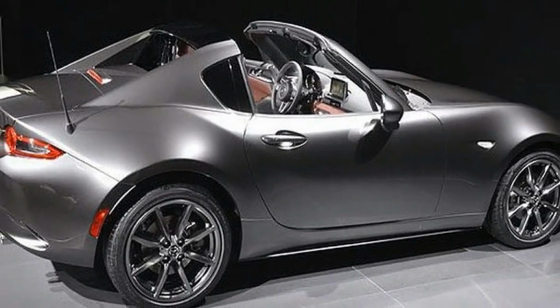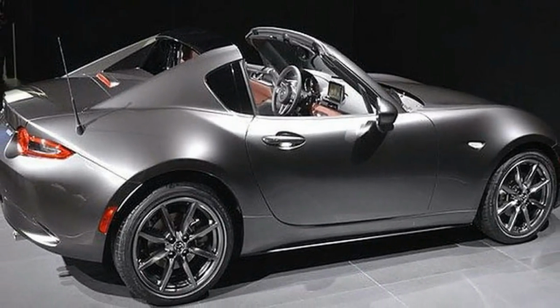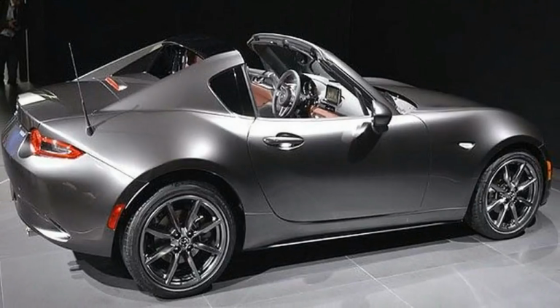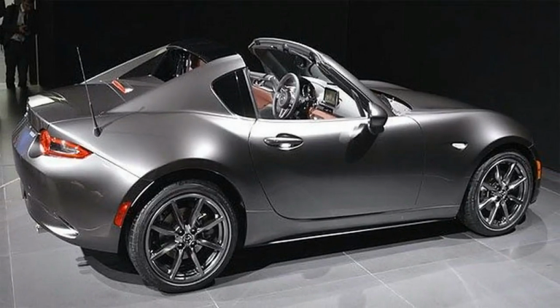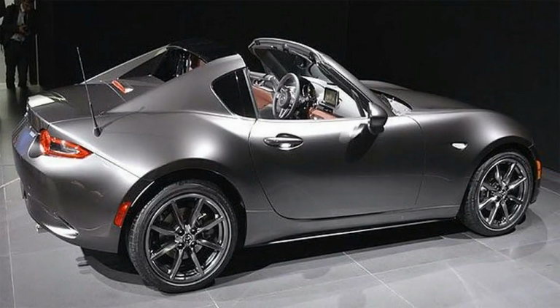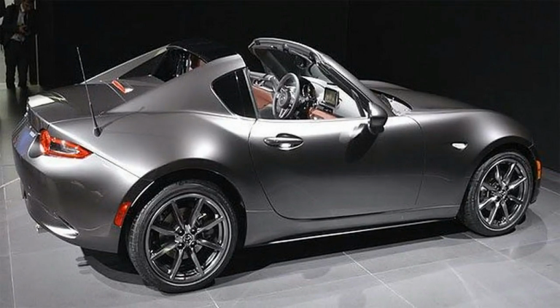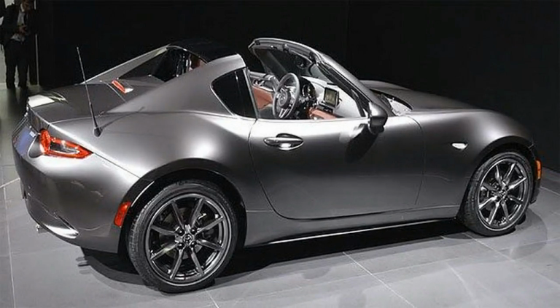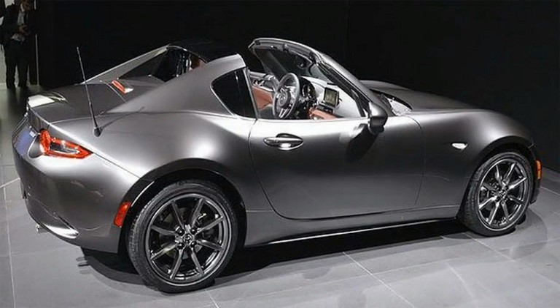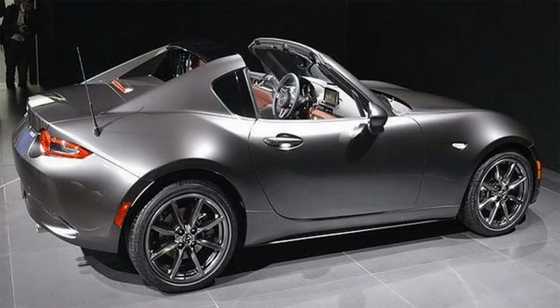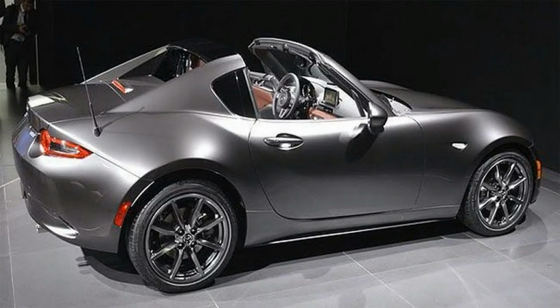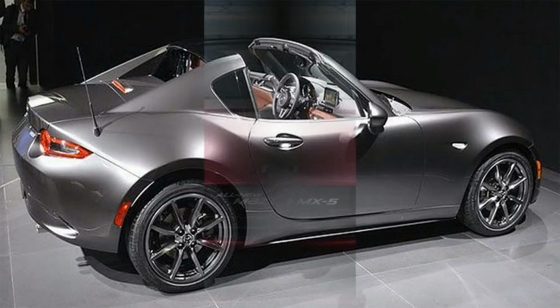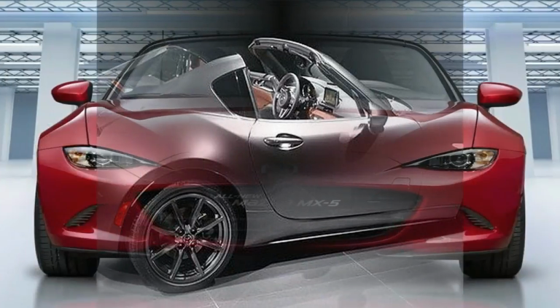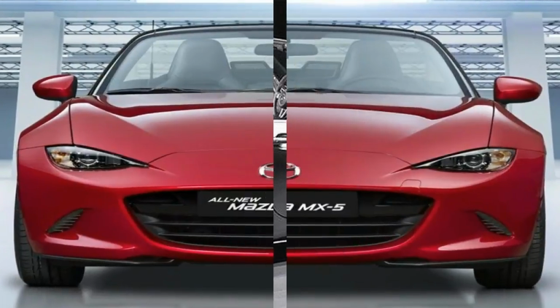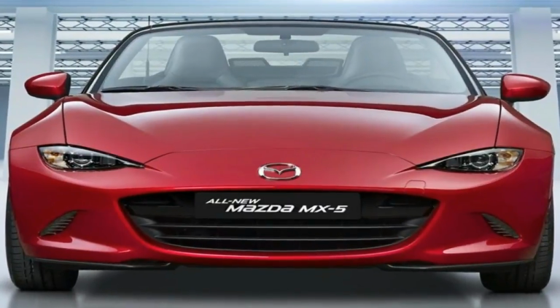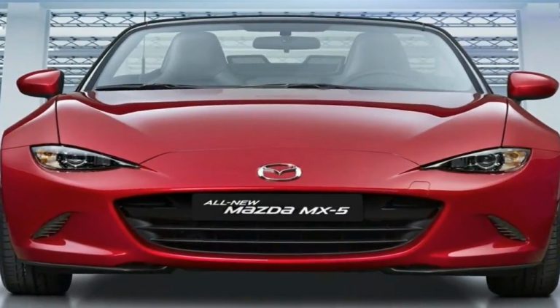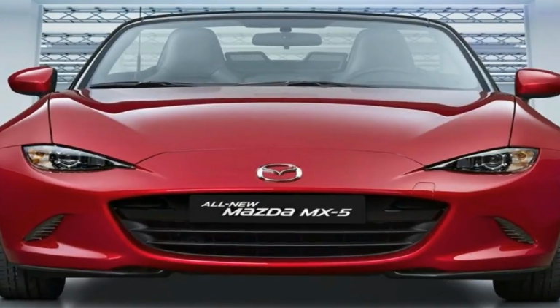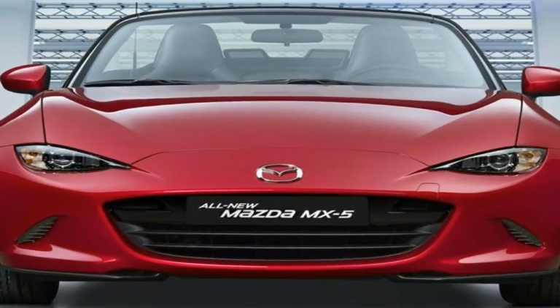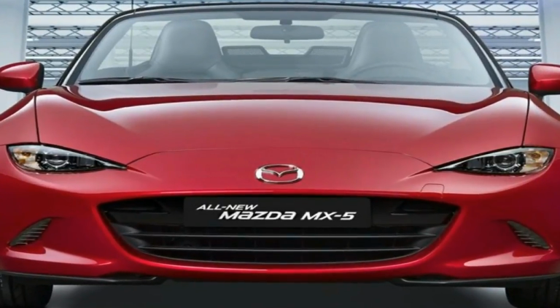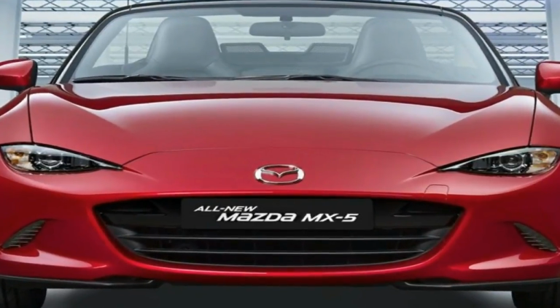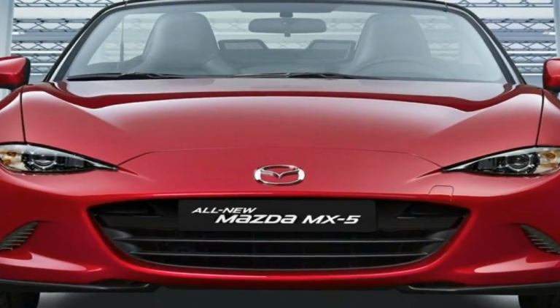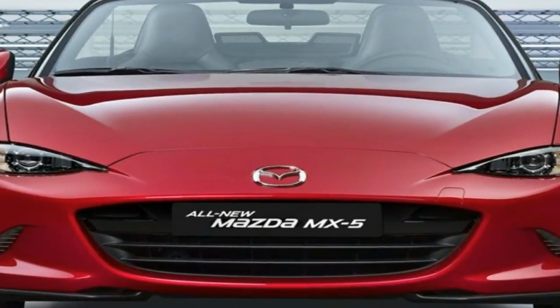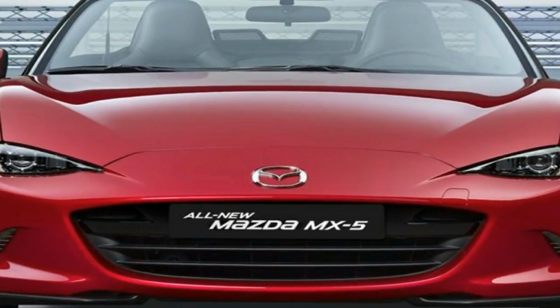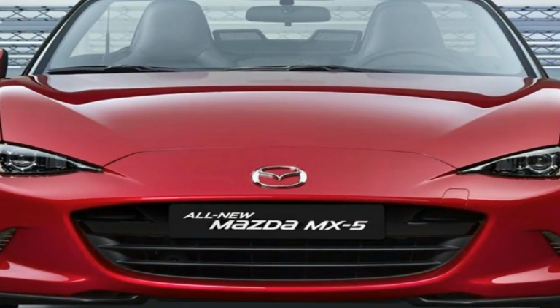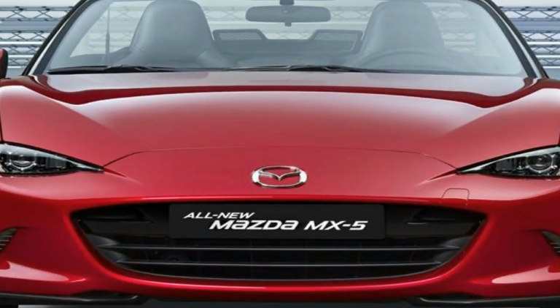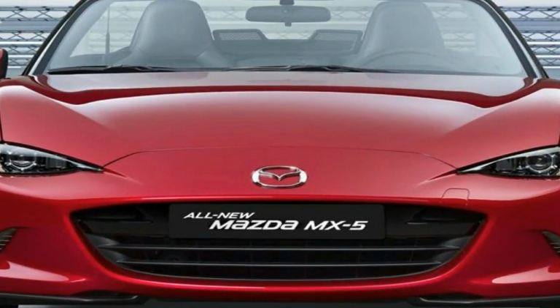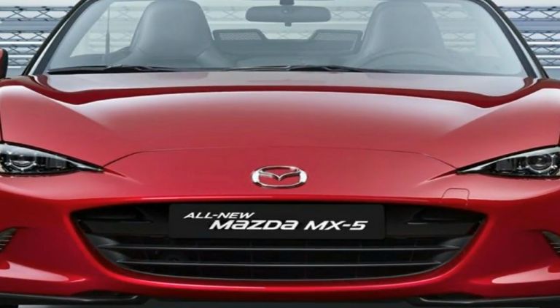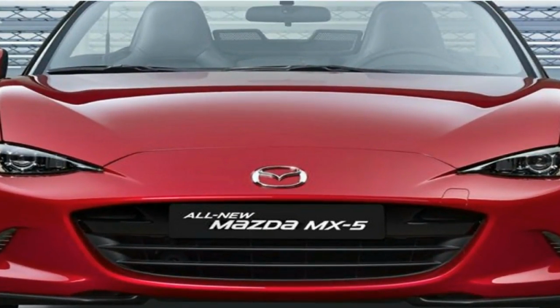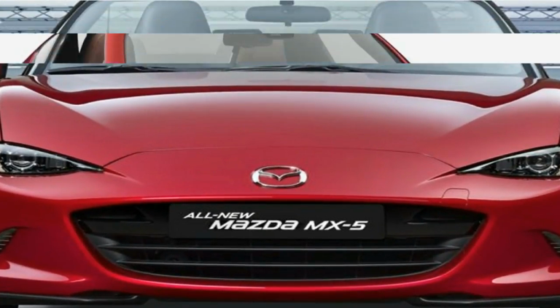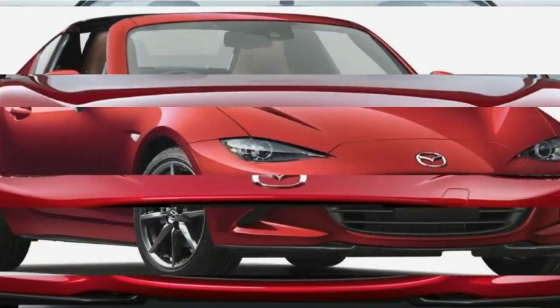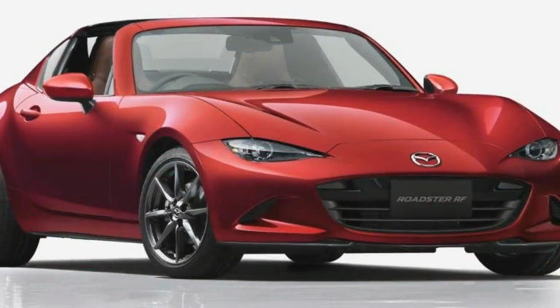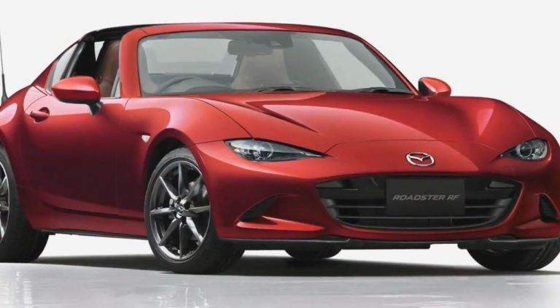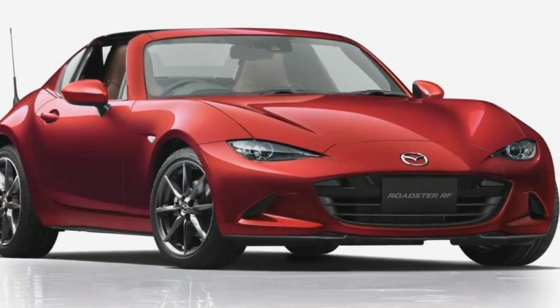We prefer the stick, but the automatic works well in sport mode. The Miata's dynamics are among the best you'll find at any price, and they're a reminder that sports cars need not be punishing to be a joy on a curvy road.